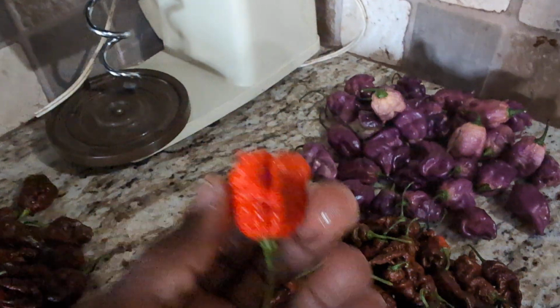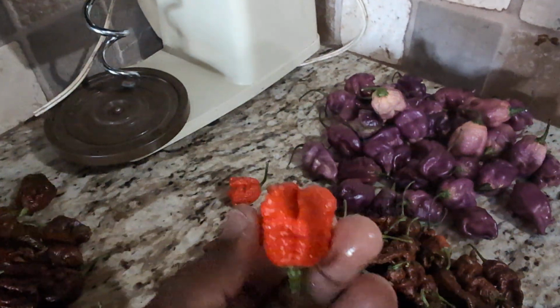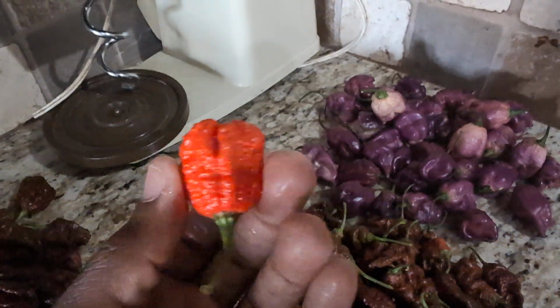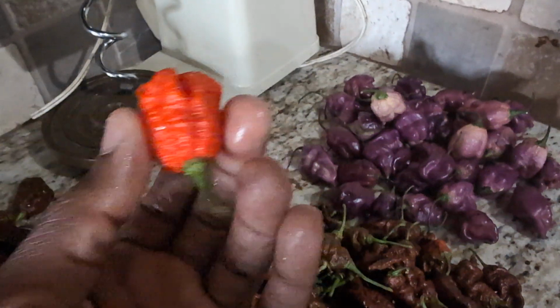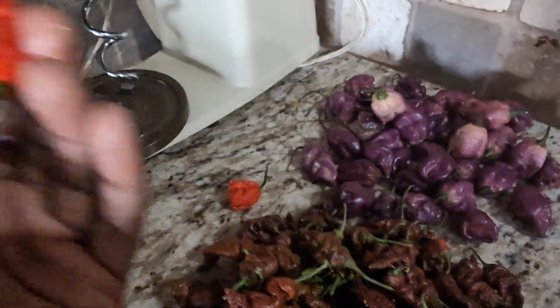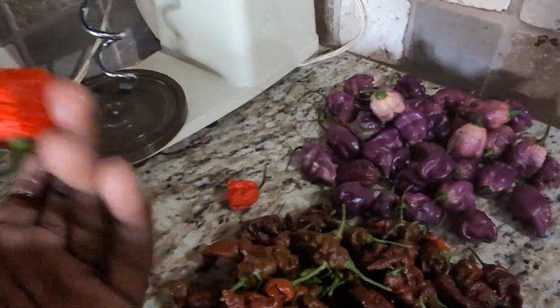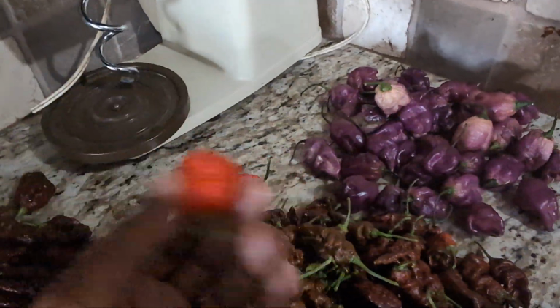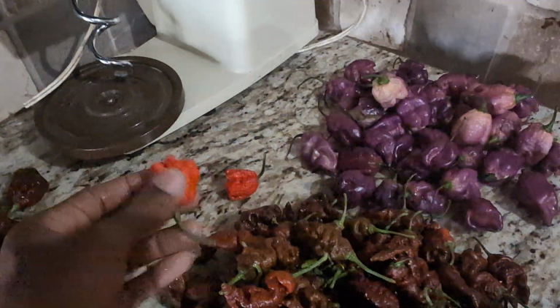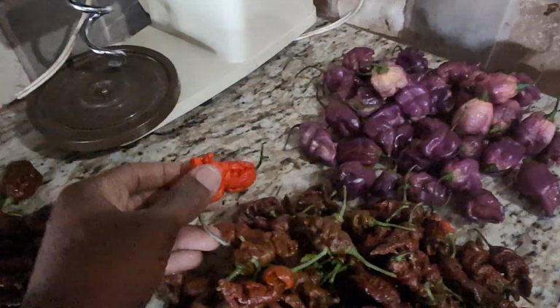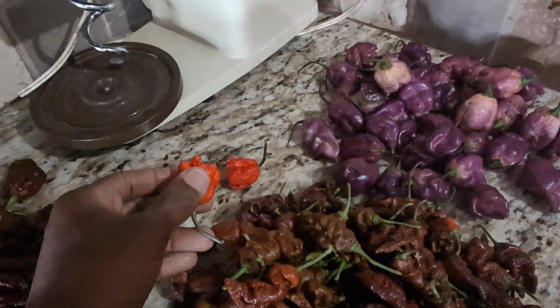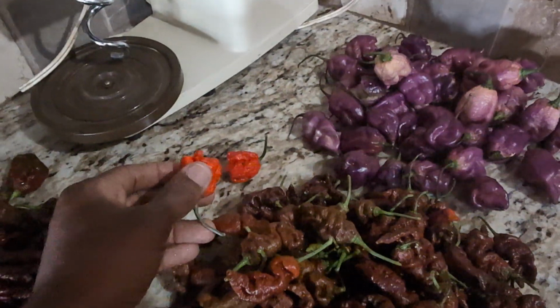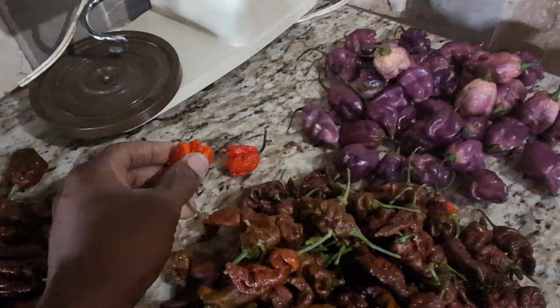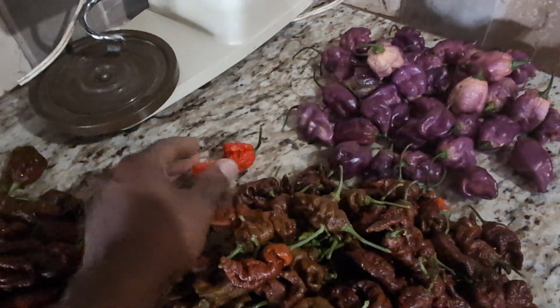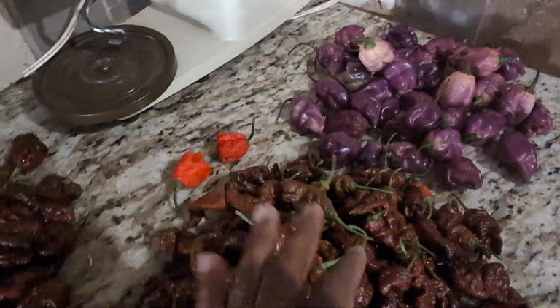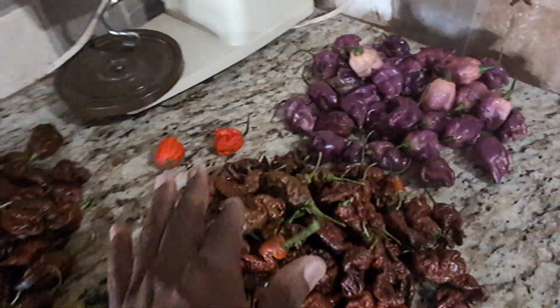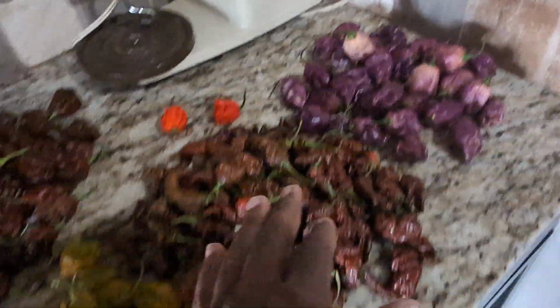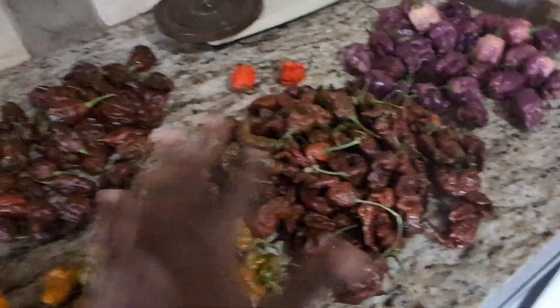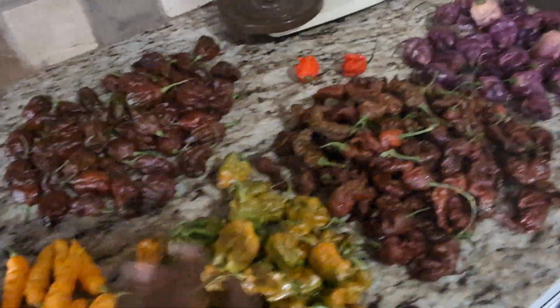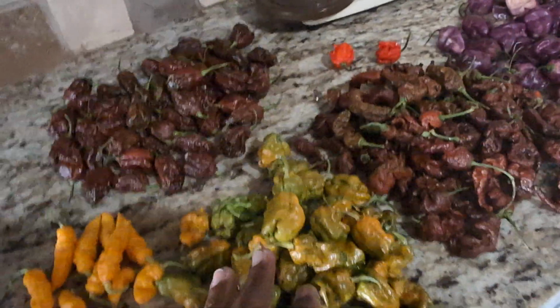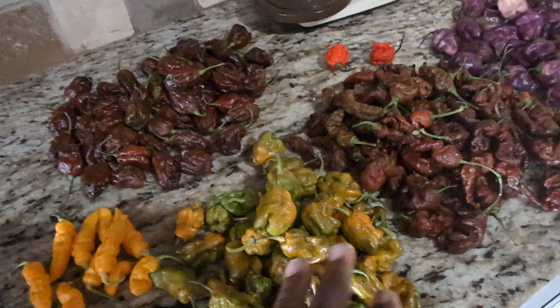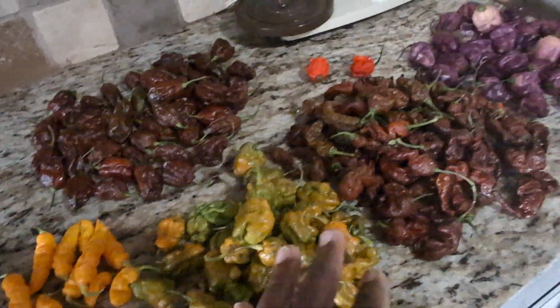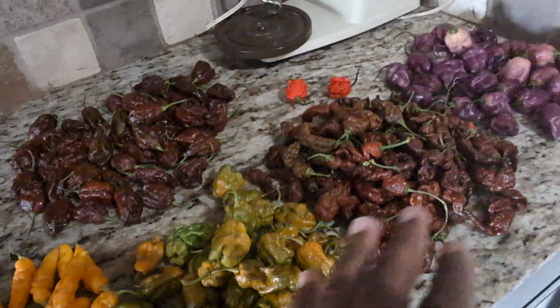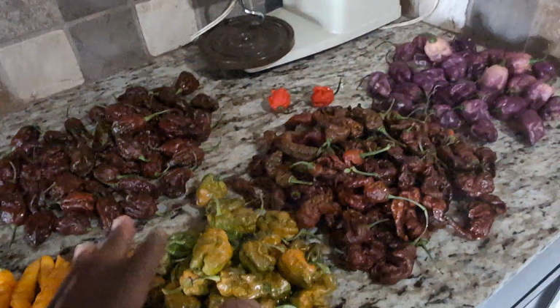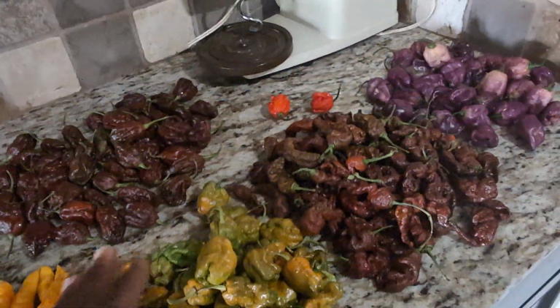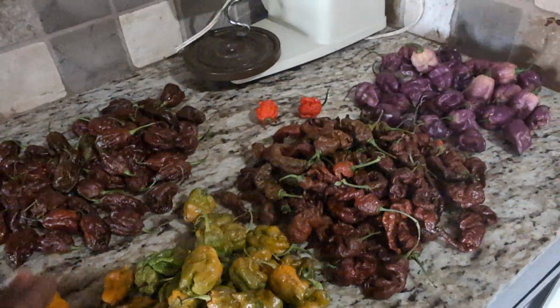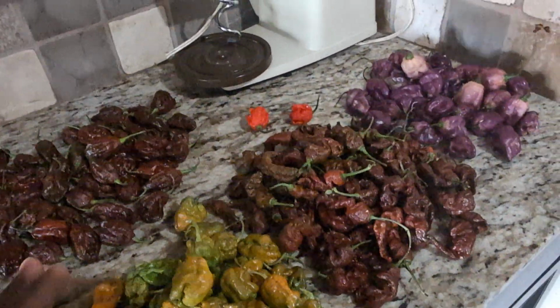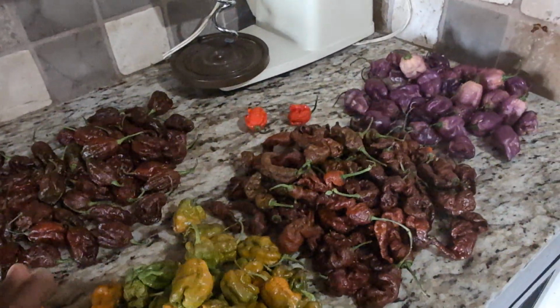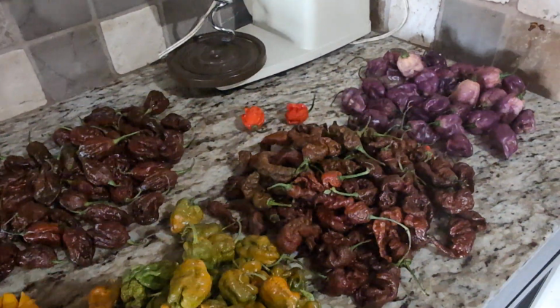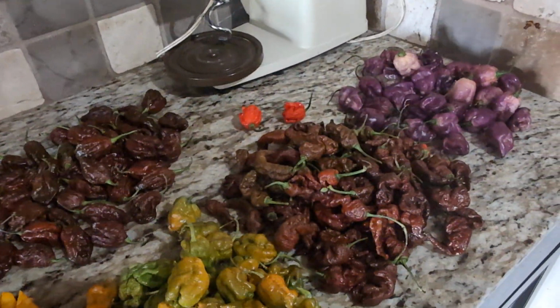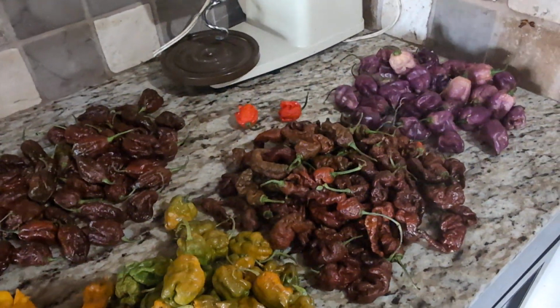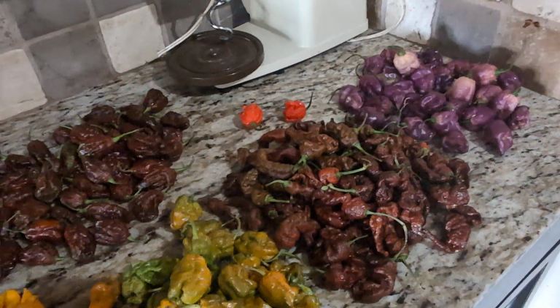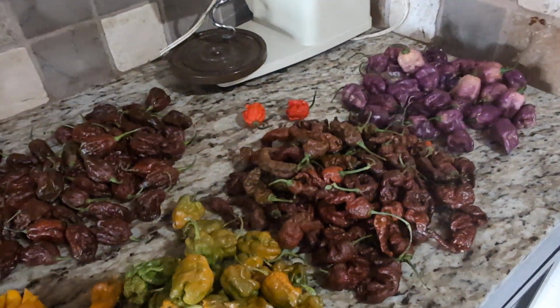I can't remember what this was — I started seeds from like a year ago. So what I'm going to do is take the stems off, weigh each one, and document how much each one is by weight, then grind them in the Vitamix and add my salt.